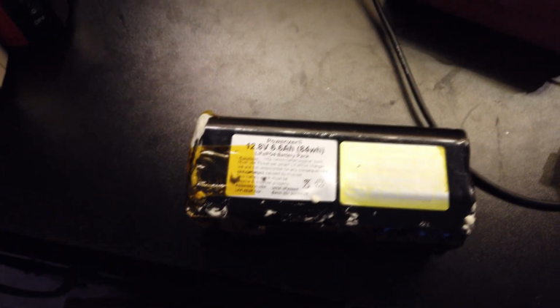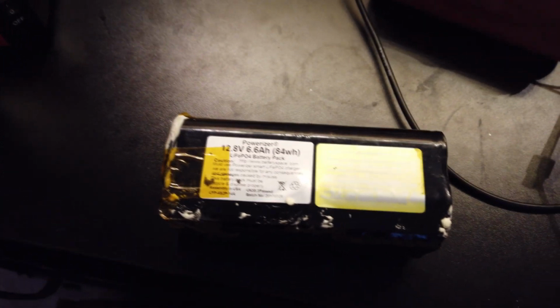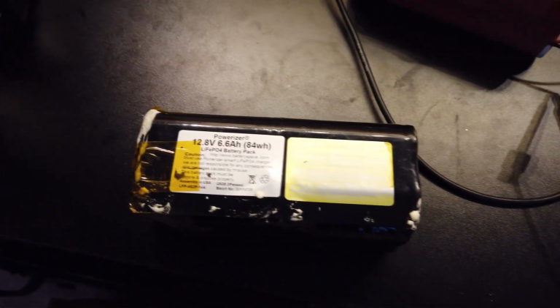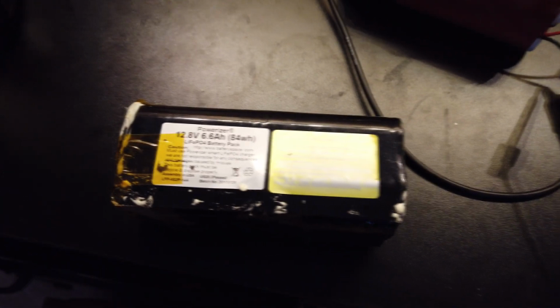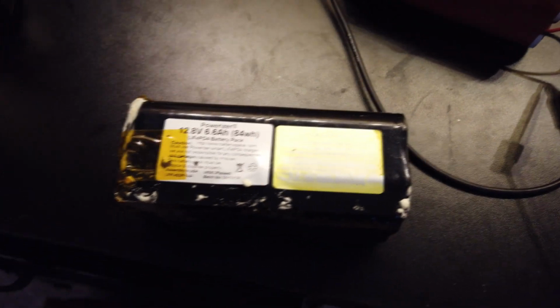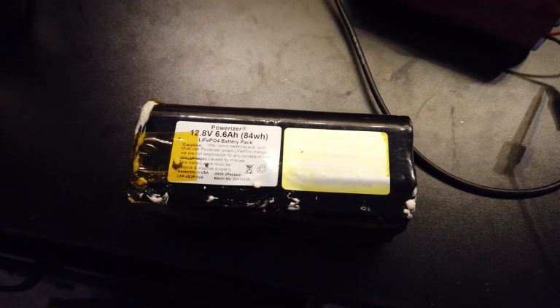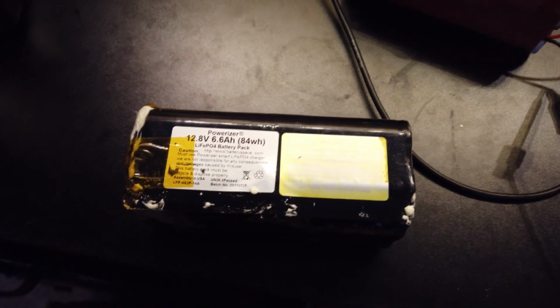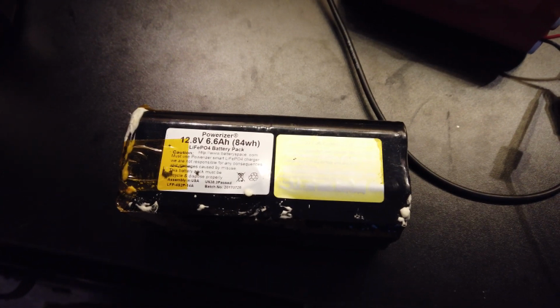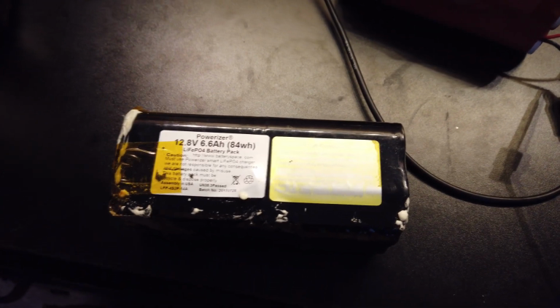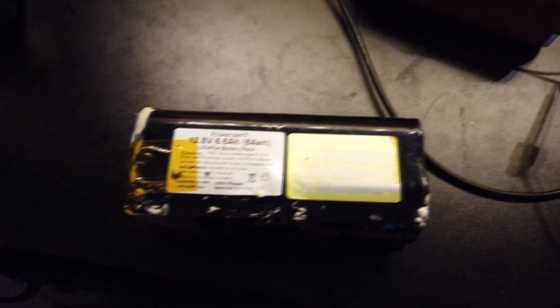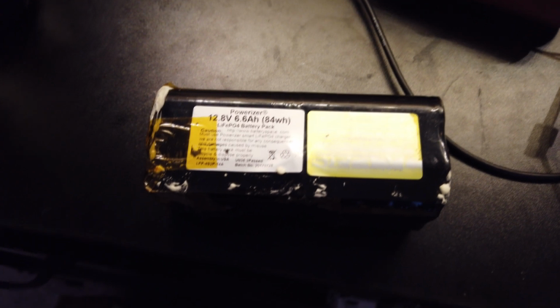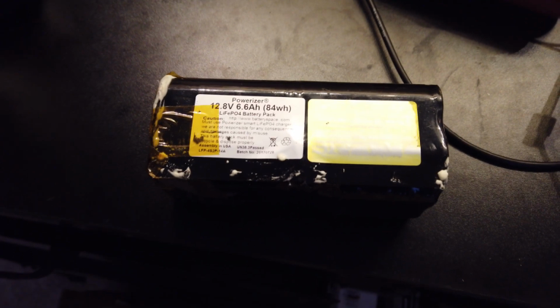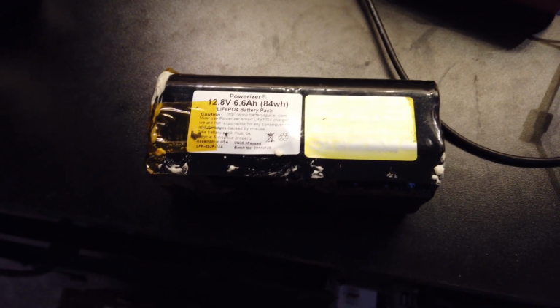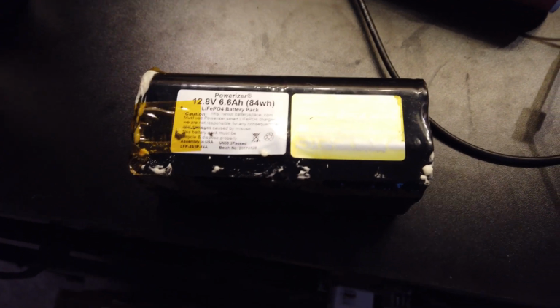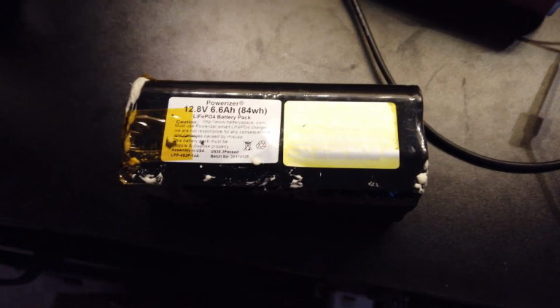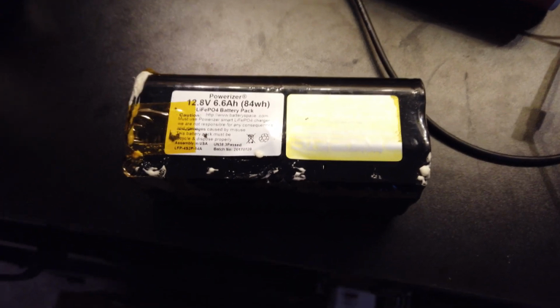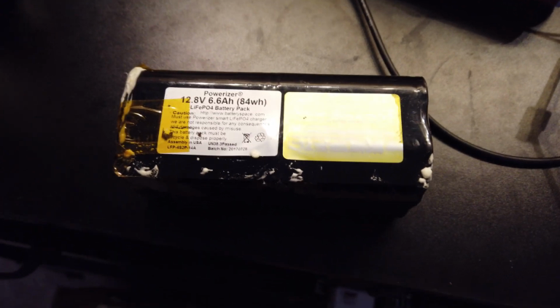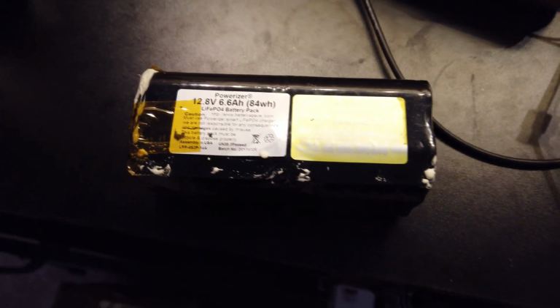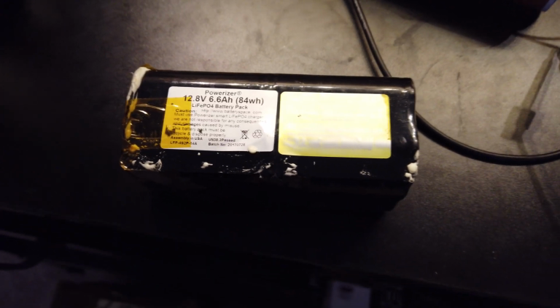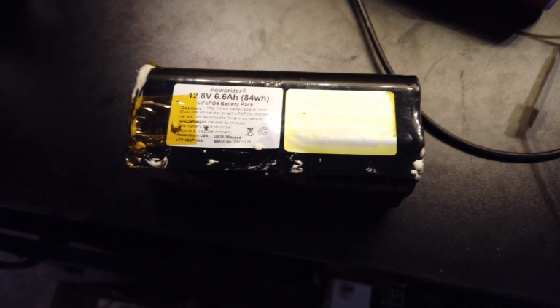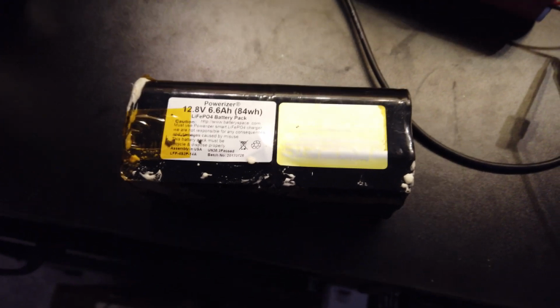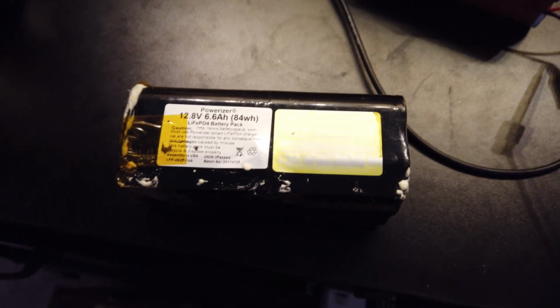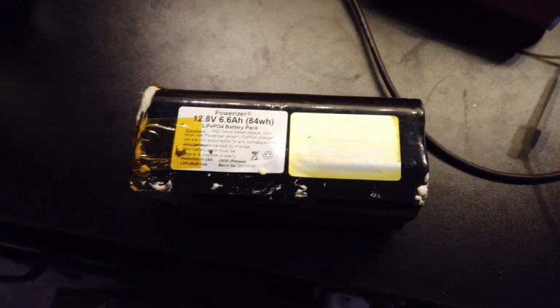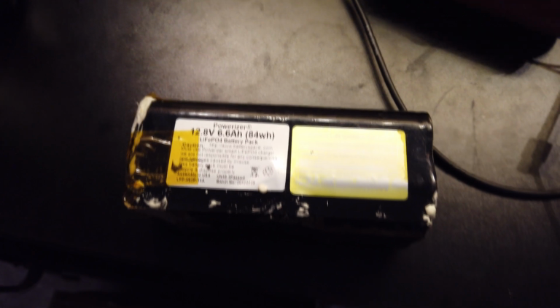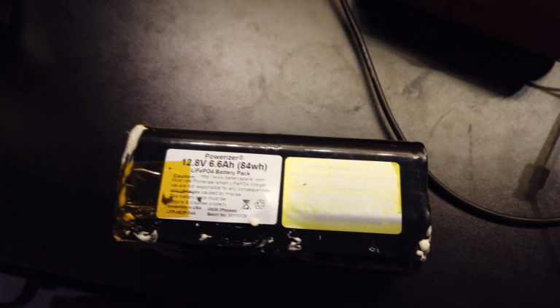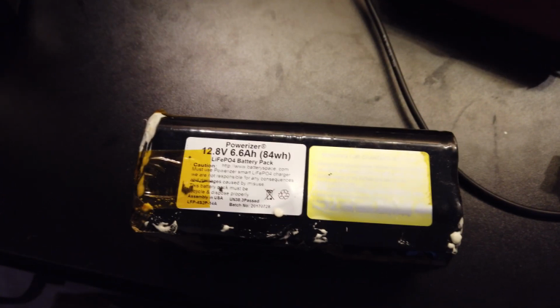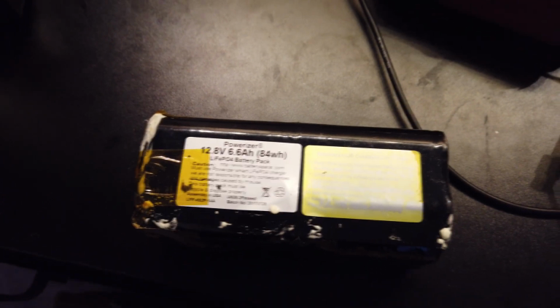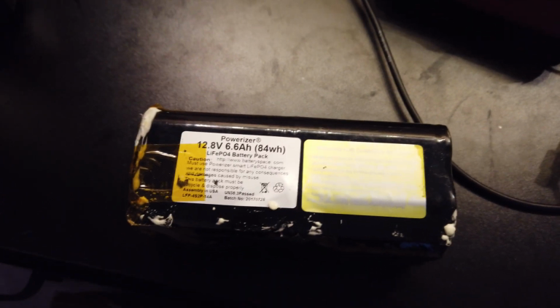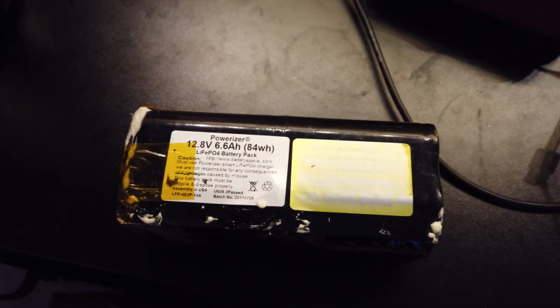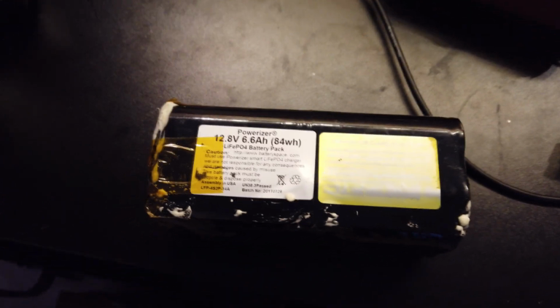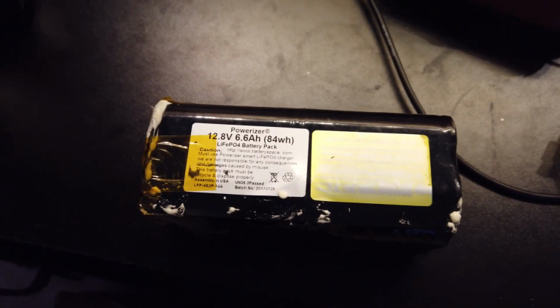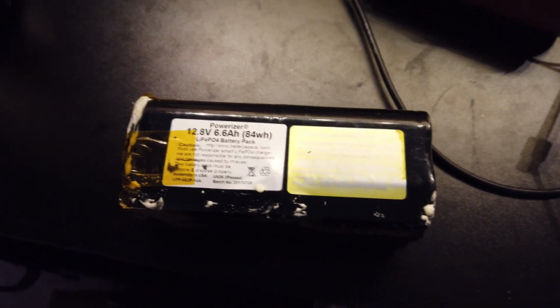Welcome back to the channel. Today we're going to look at a battery that I purchased from batteryhookup.com. This was not given to me — I purchased this with my own money, but you will be able to buy them as well. I'm using my discount code 'tech', which helps out the channel.